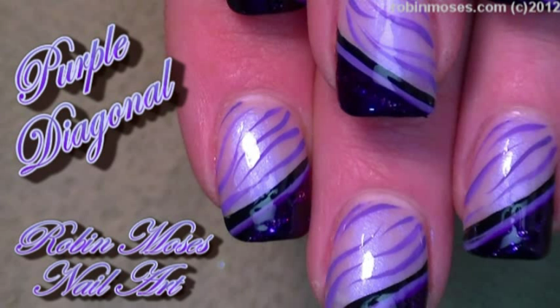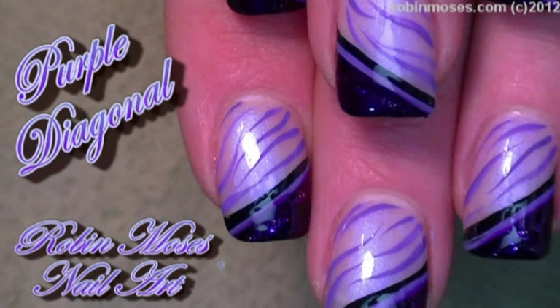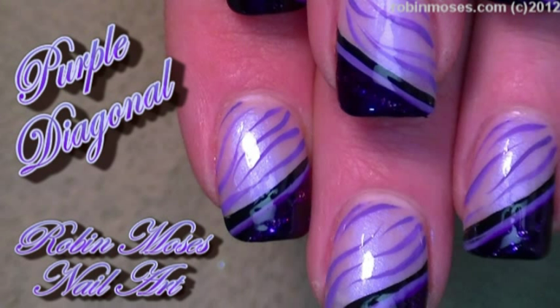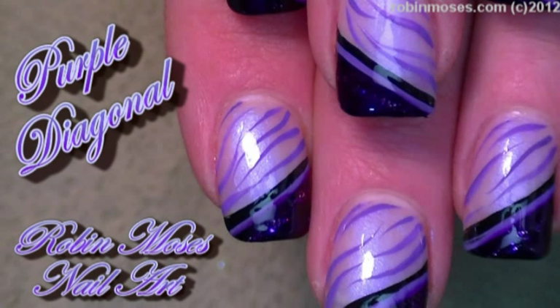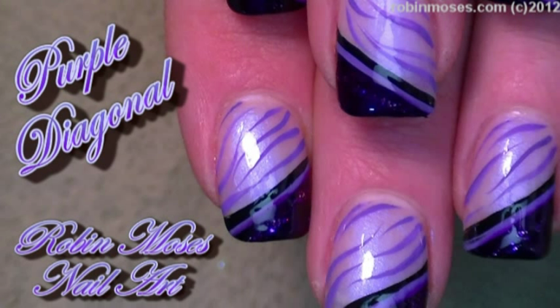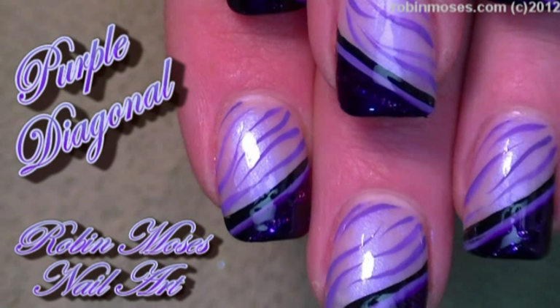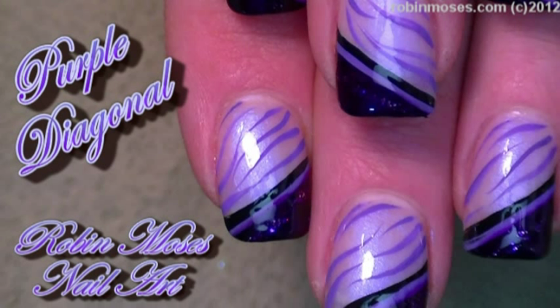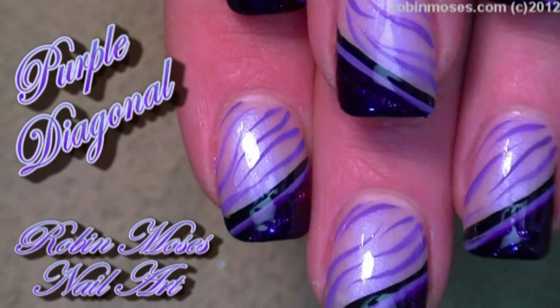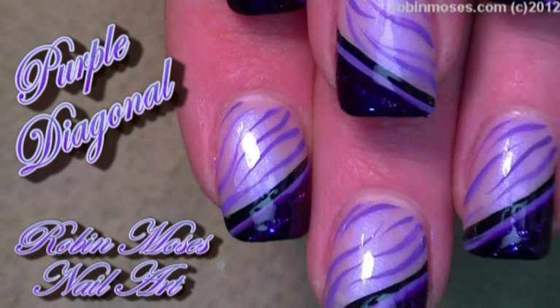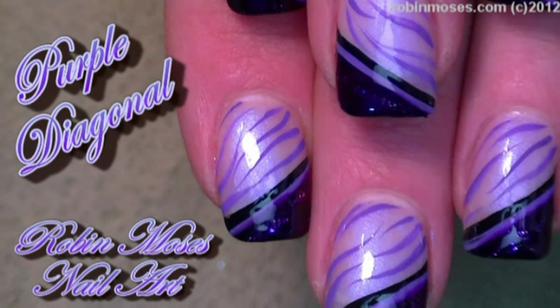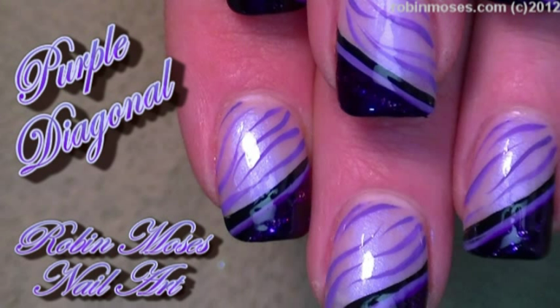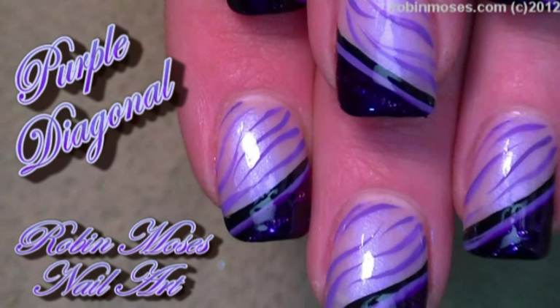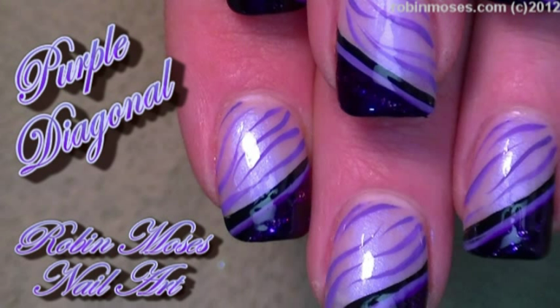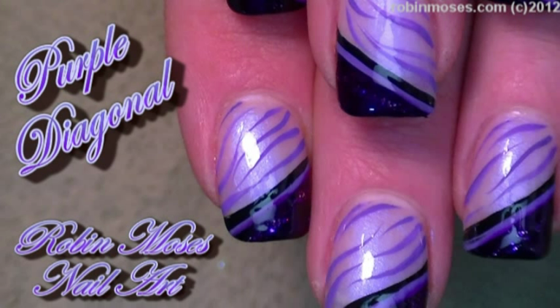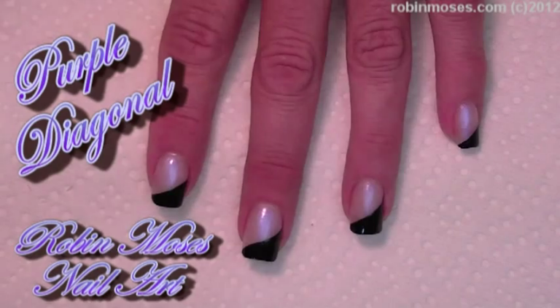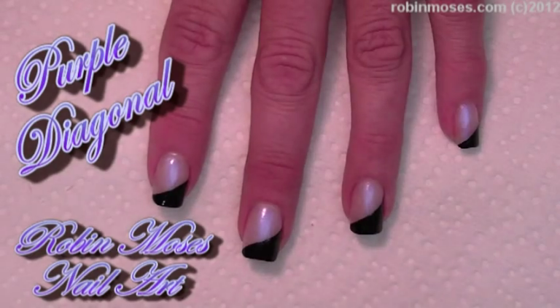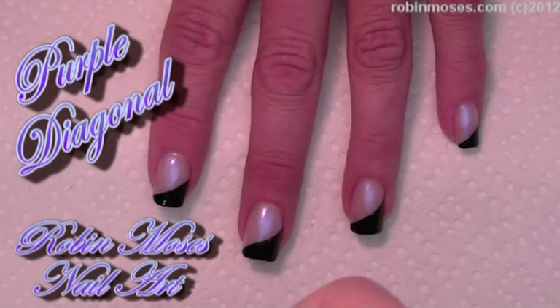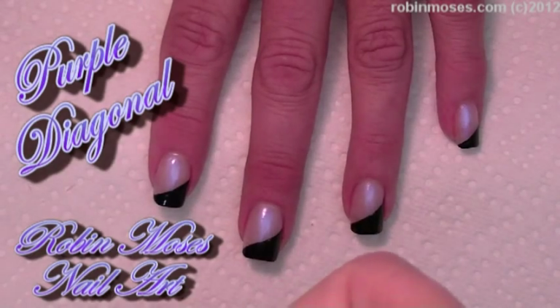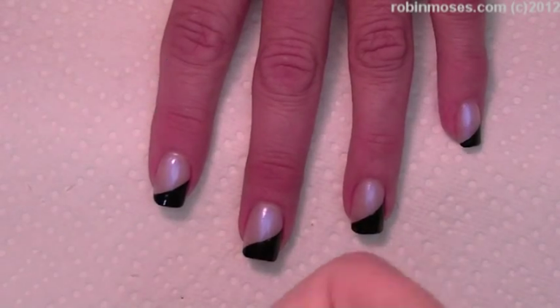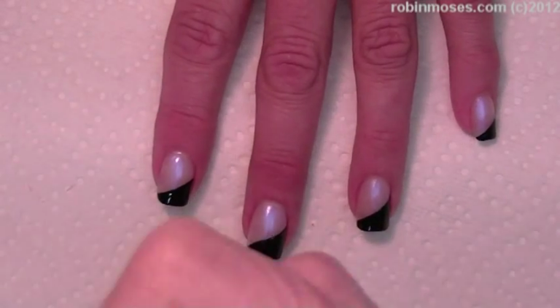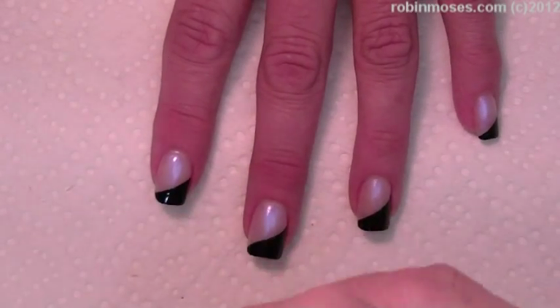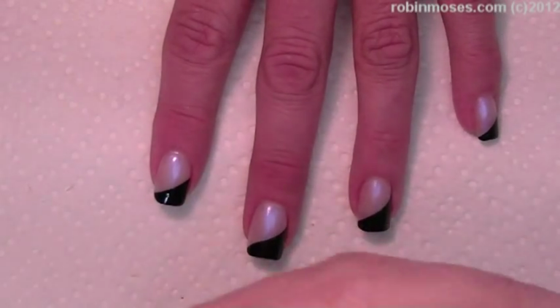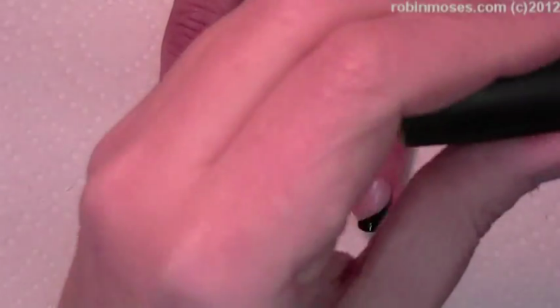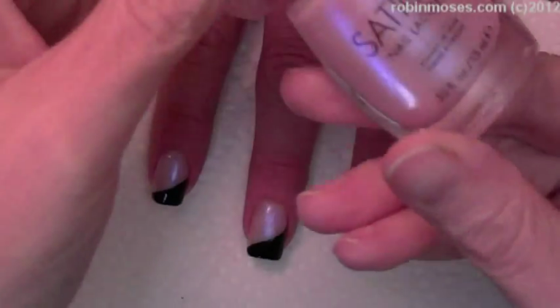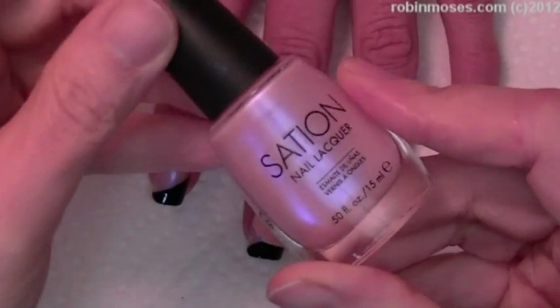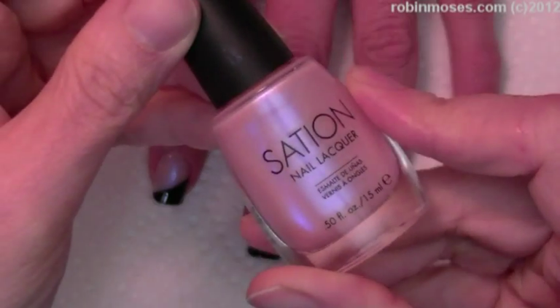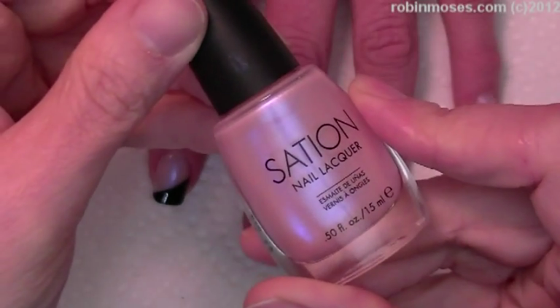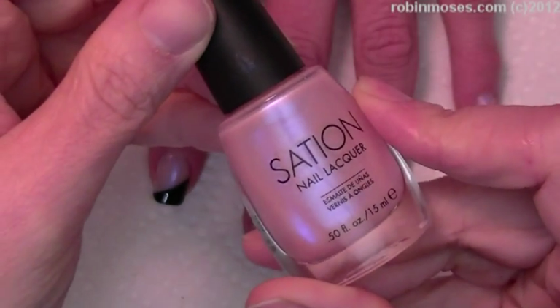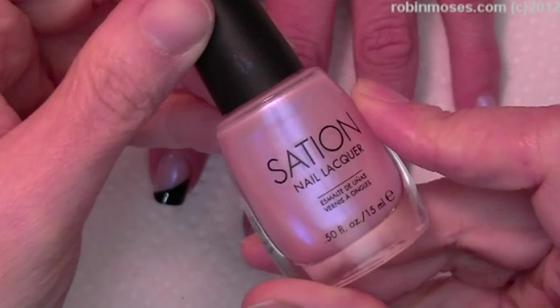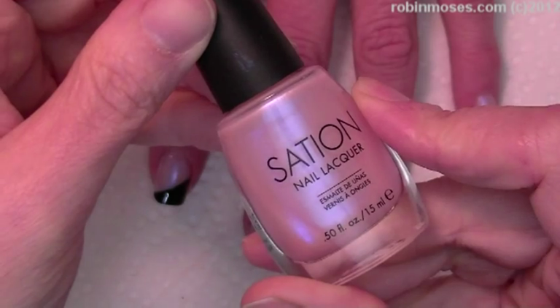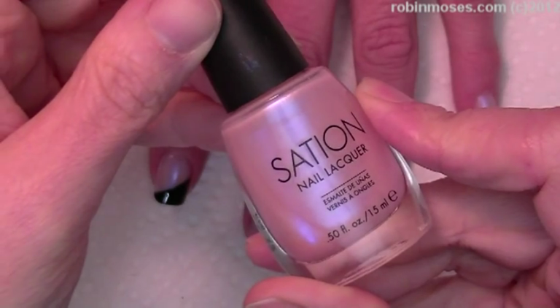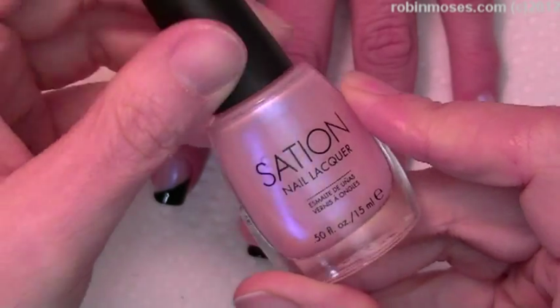Hi, this is Robin Moses. It started out with Cotton Candy by Miss Professional Nail Station.